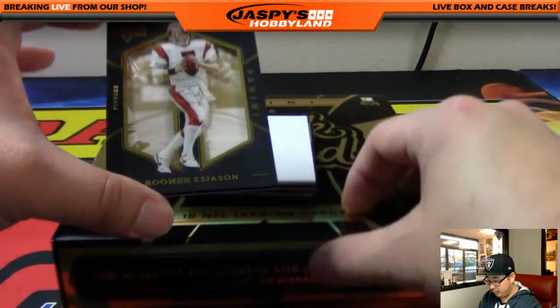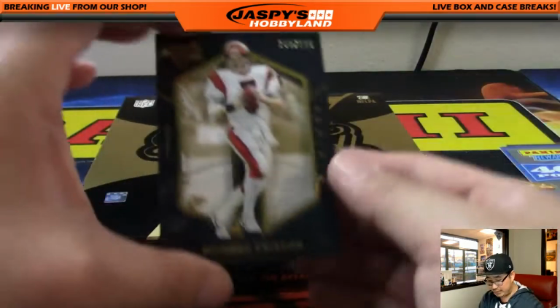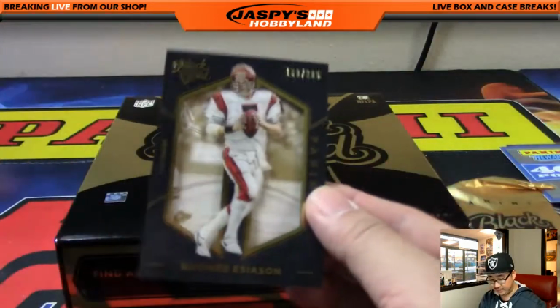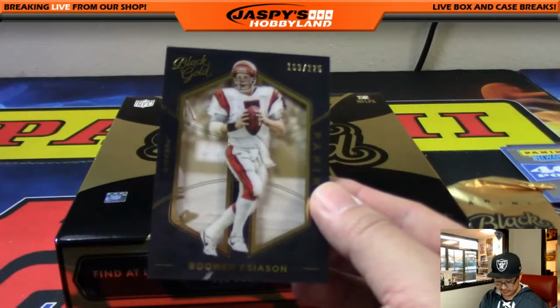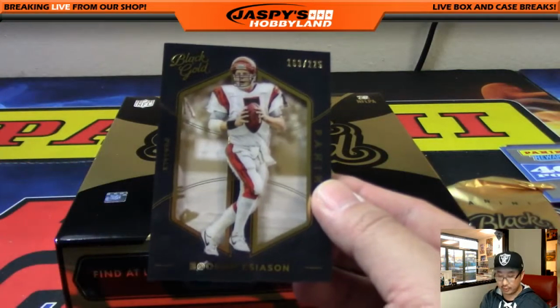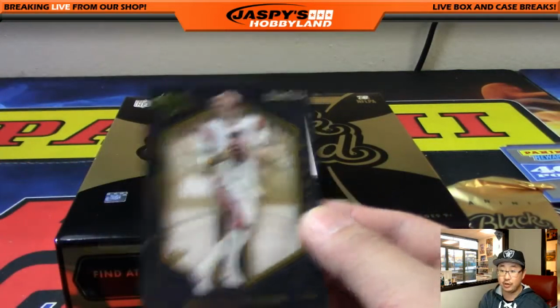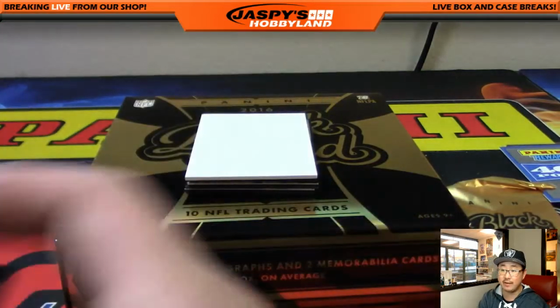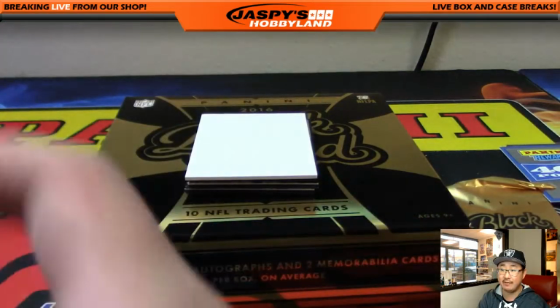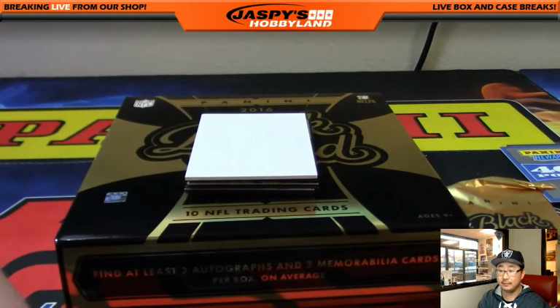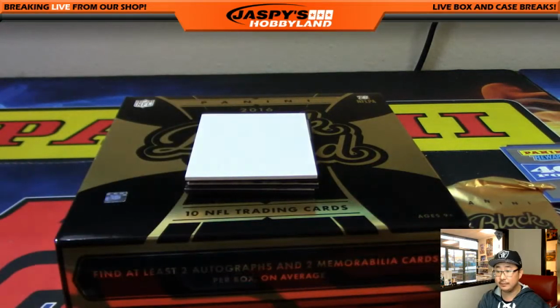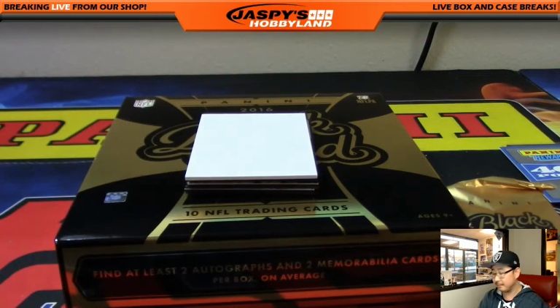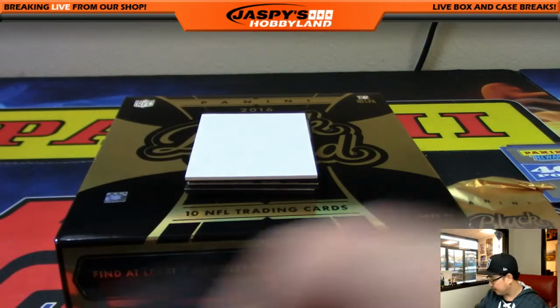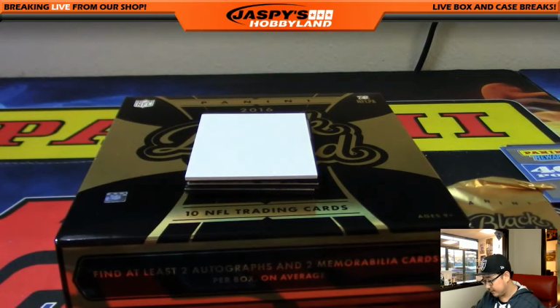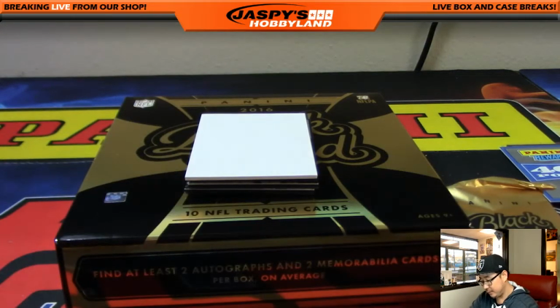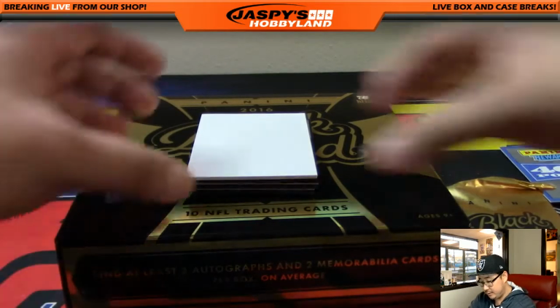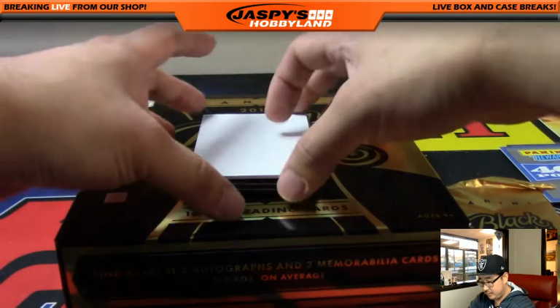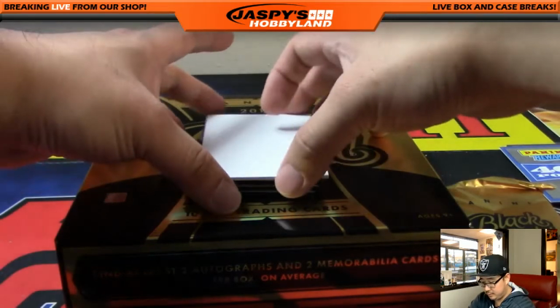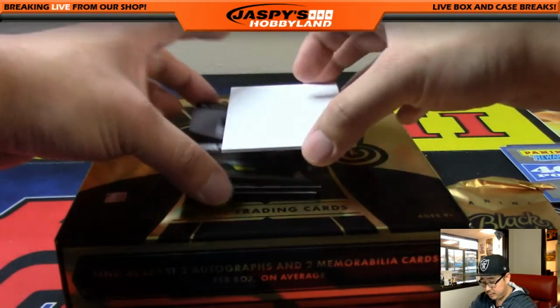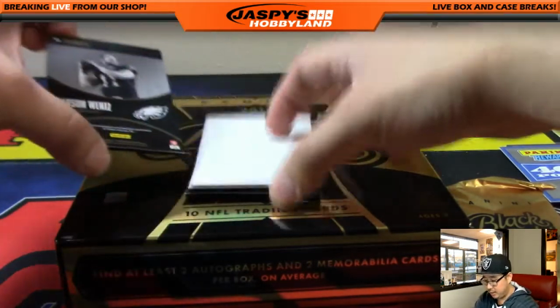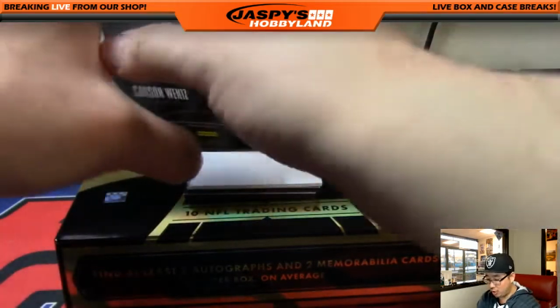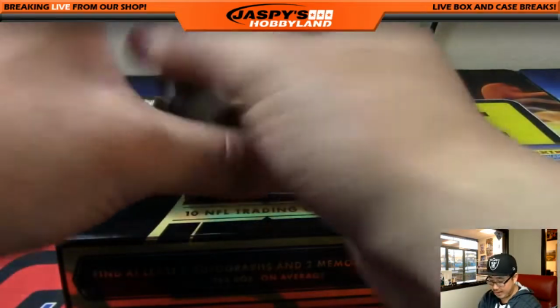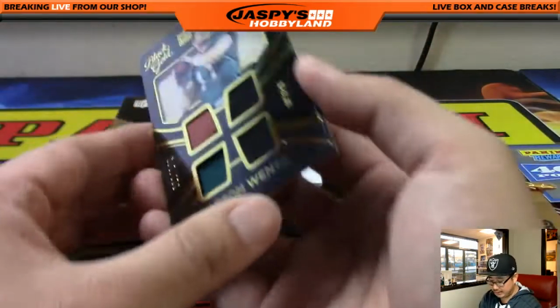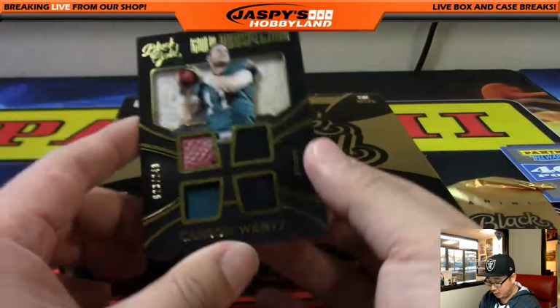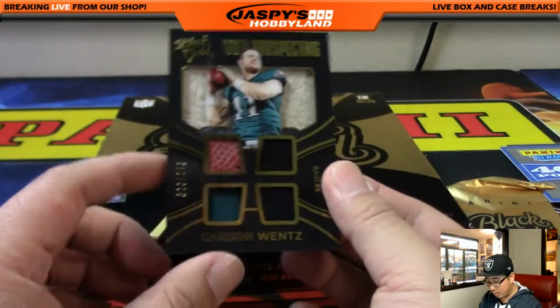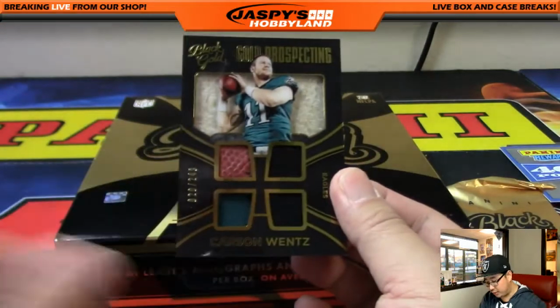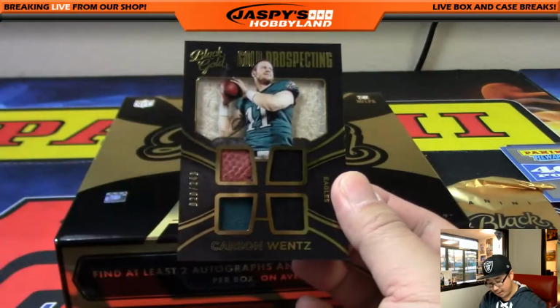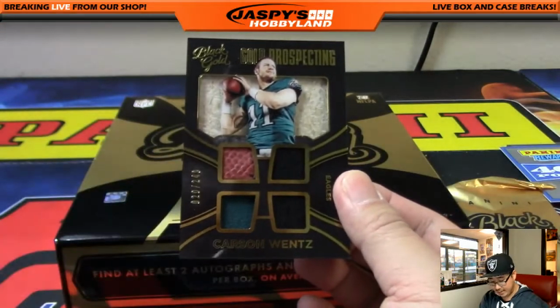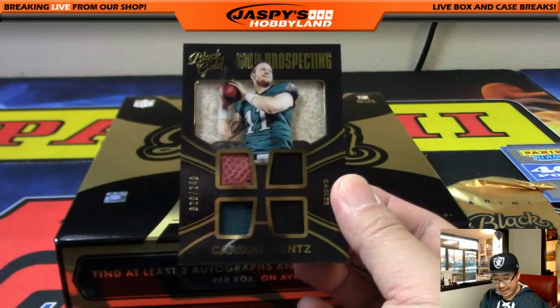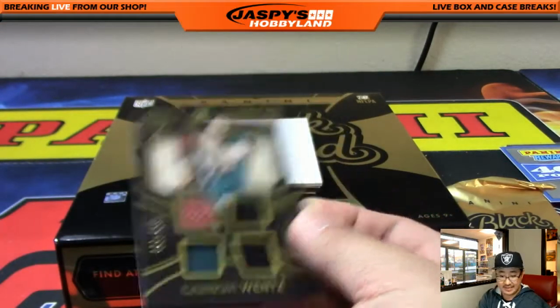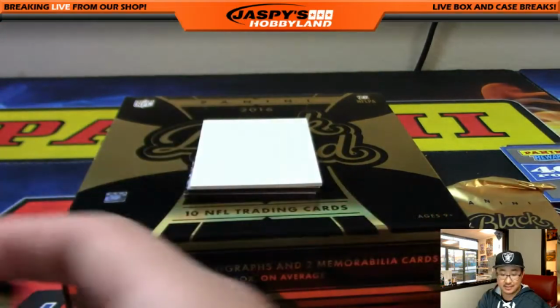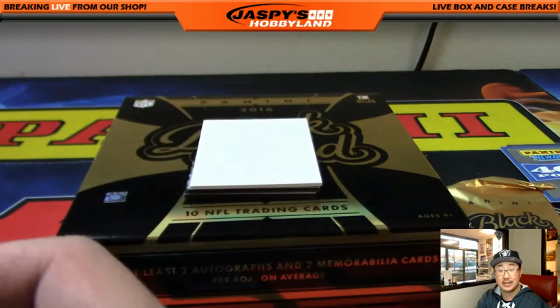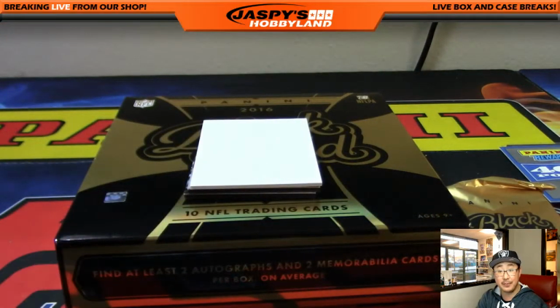Another Boomer Esiason for the AFC North, out of 225. Carson Wentz Quad Relic out of 249. NFC East going out to Harry.